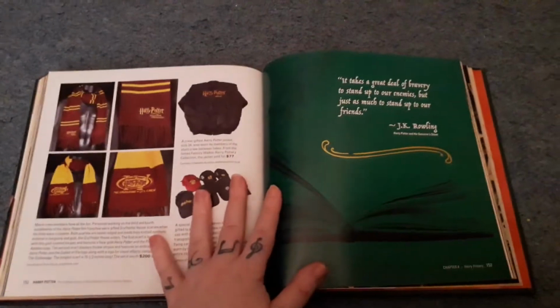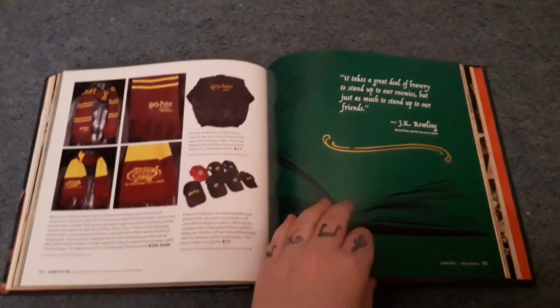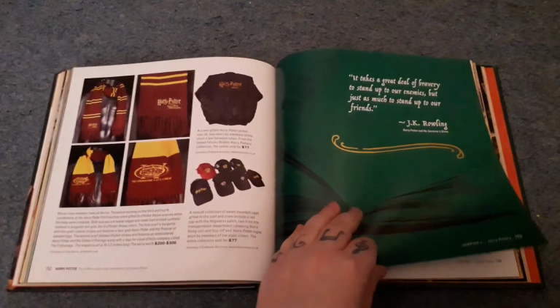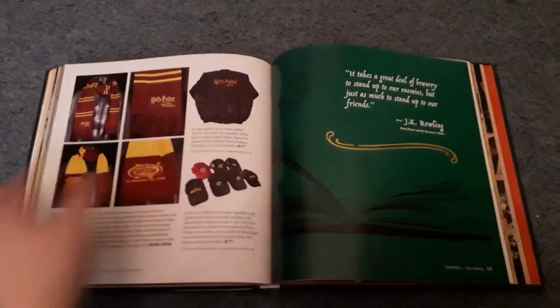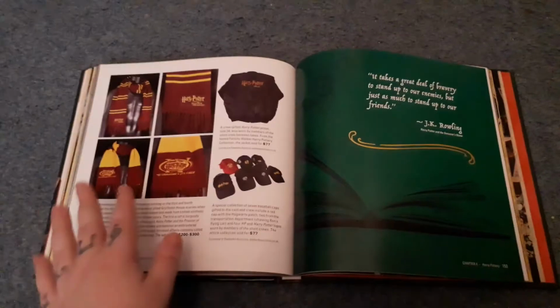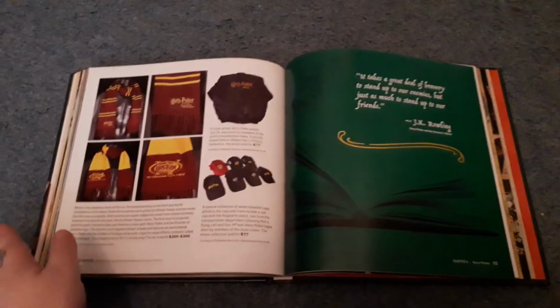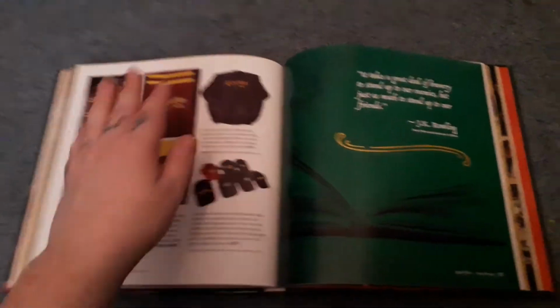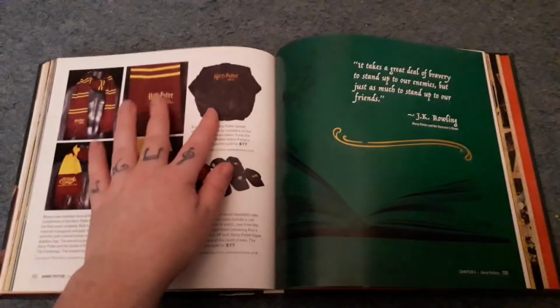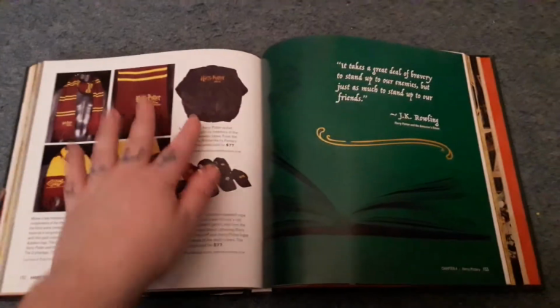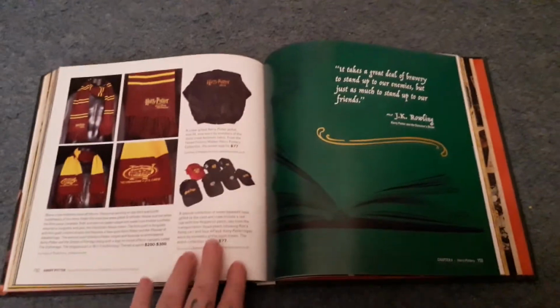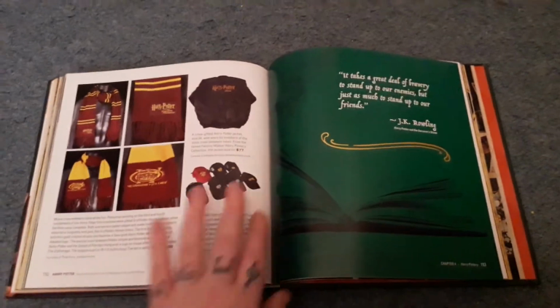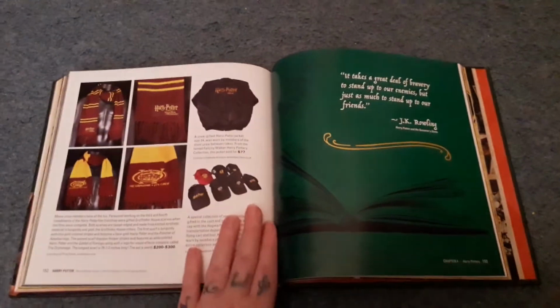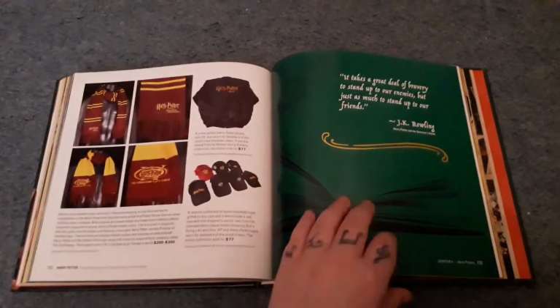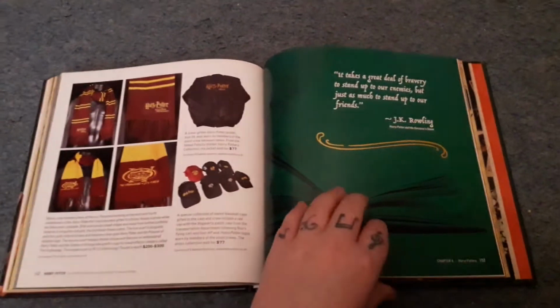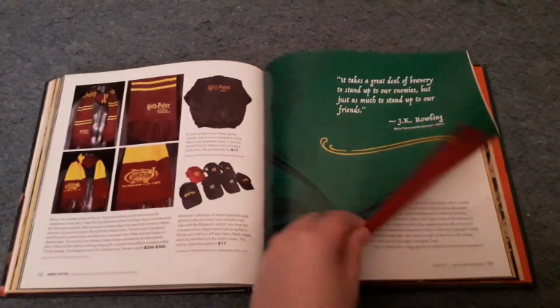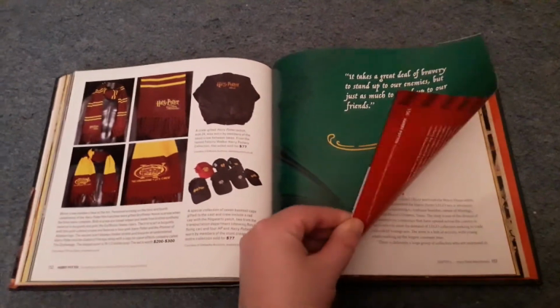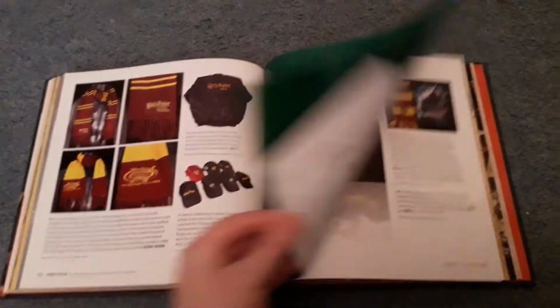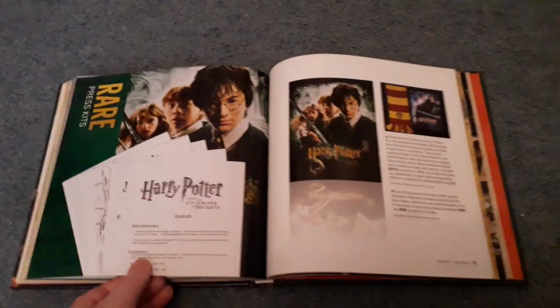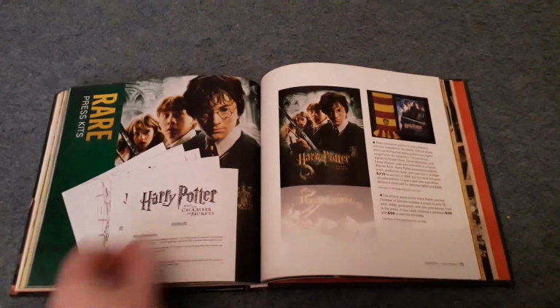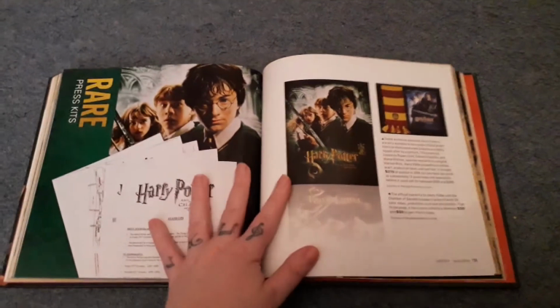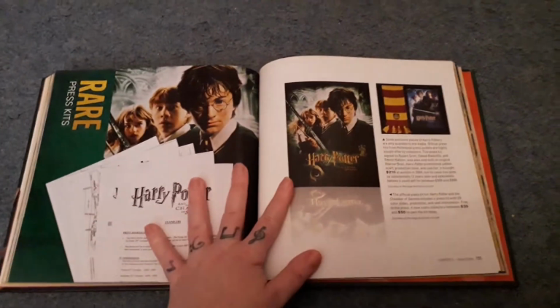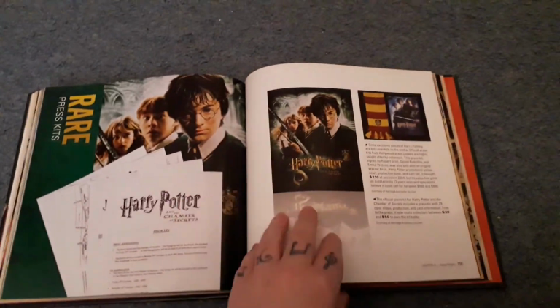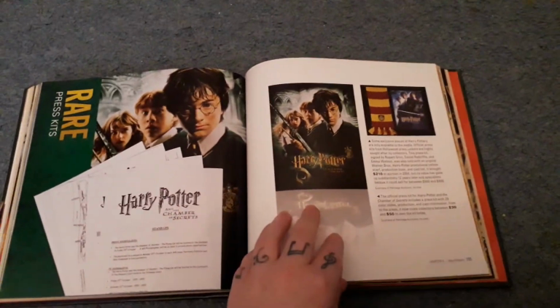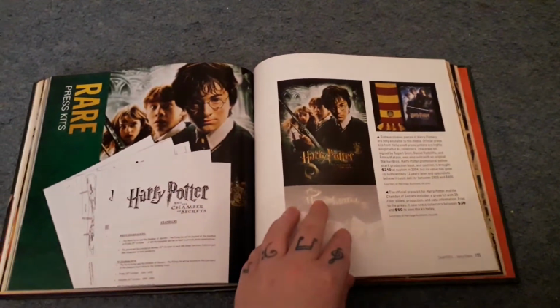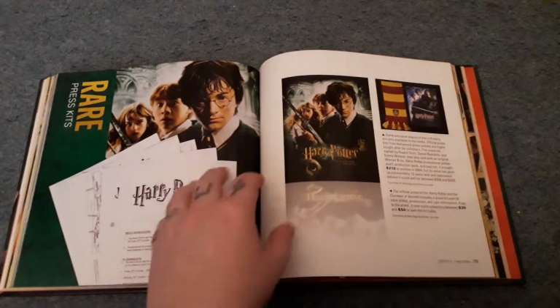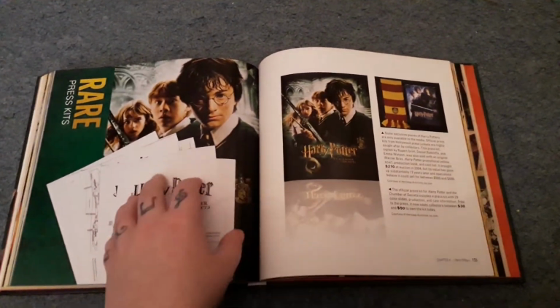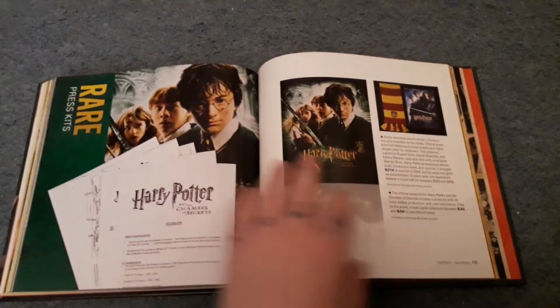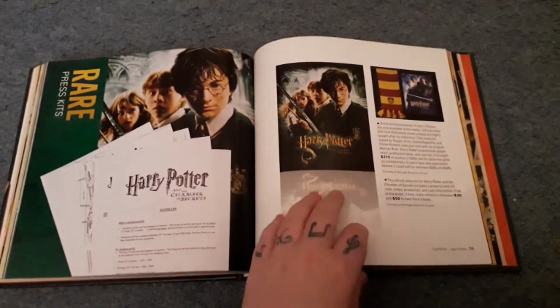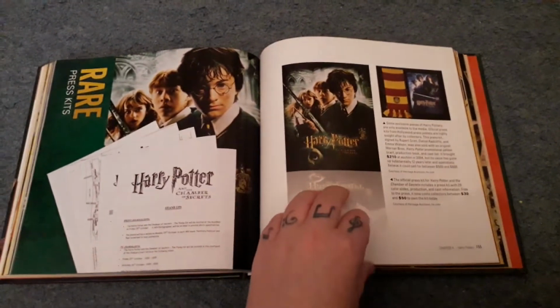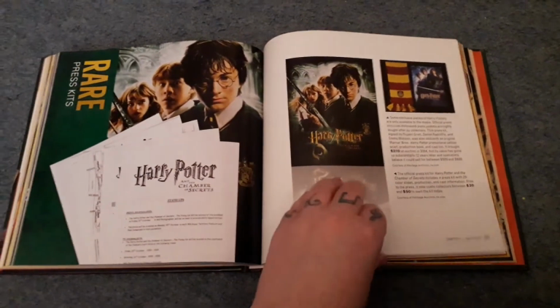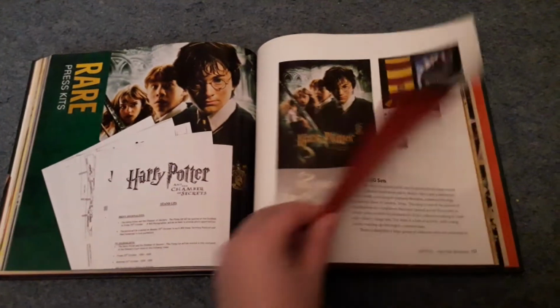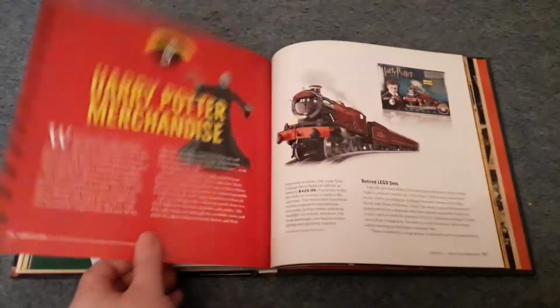There's a bit more — a crew scarf, a crew hoodie, crew hats. Then we have press kits, which I do love.